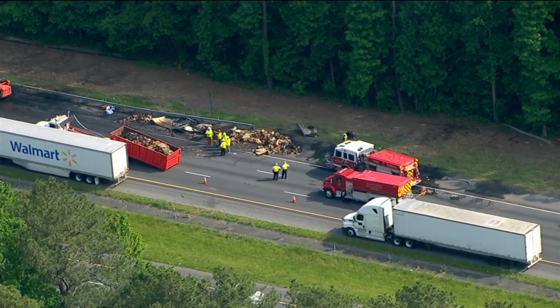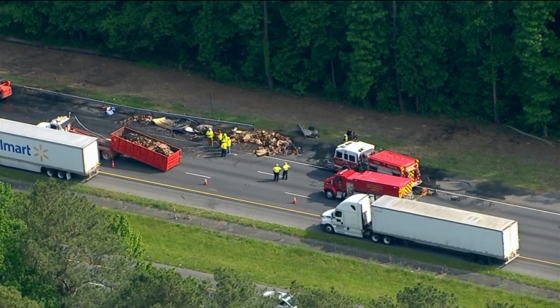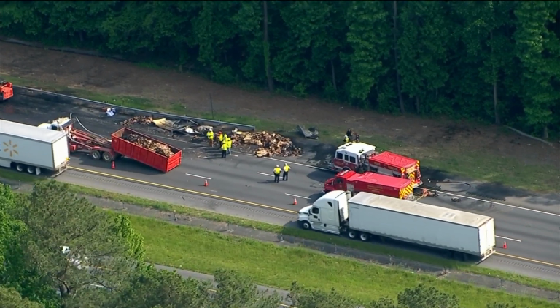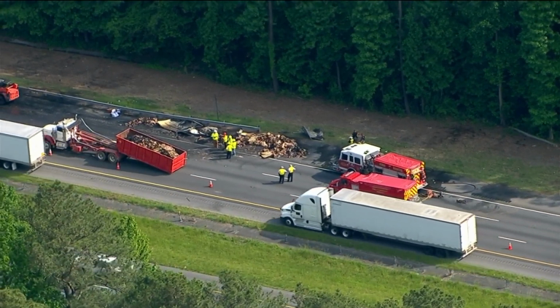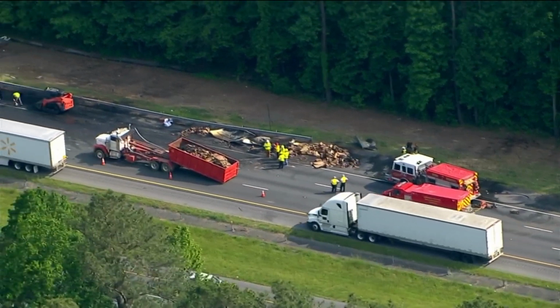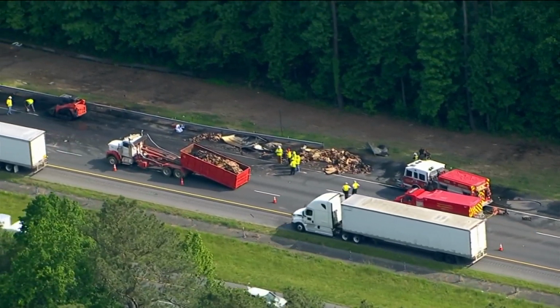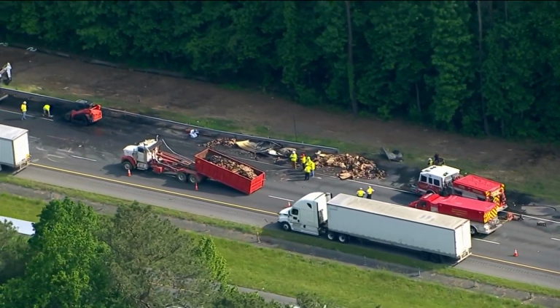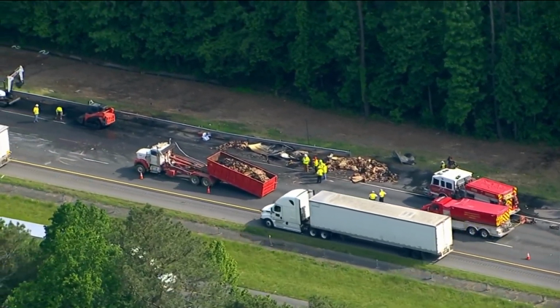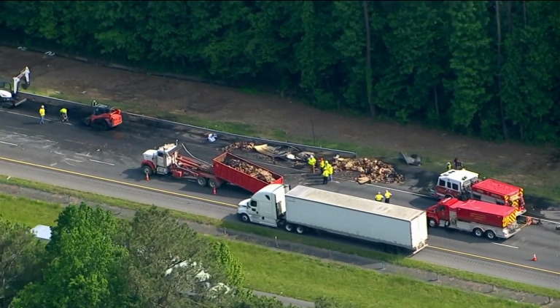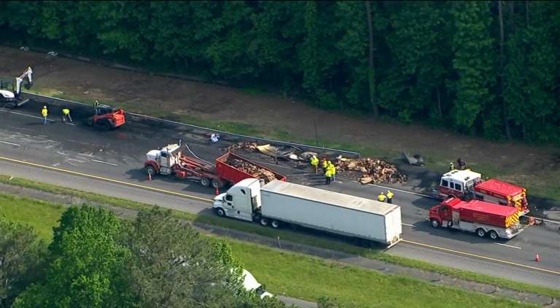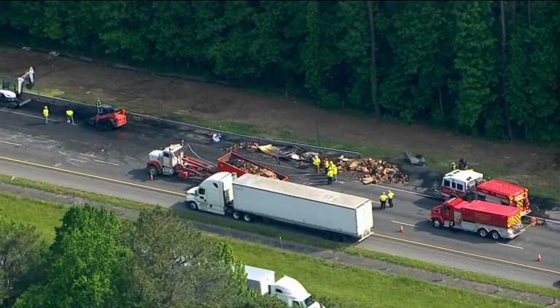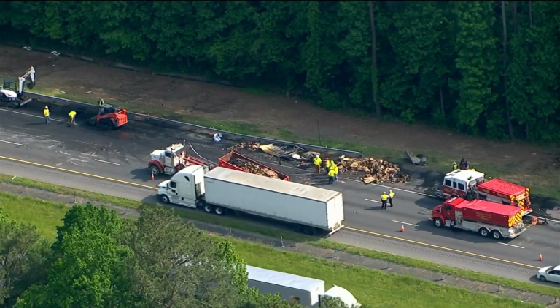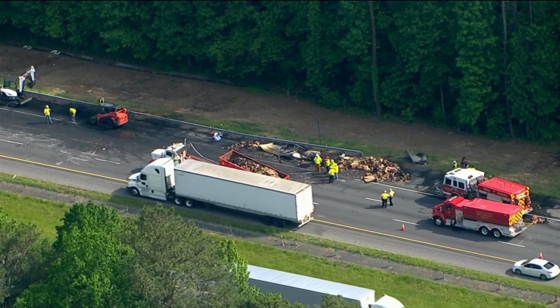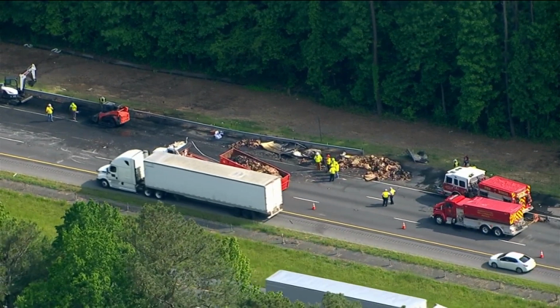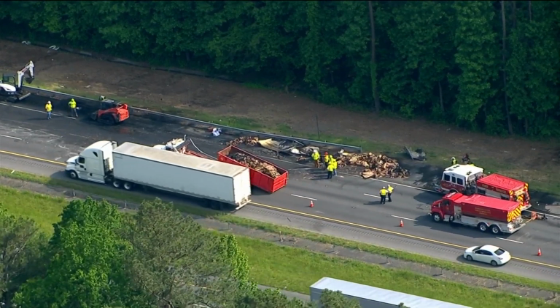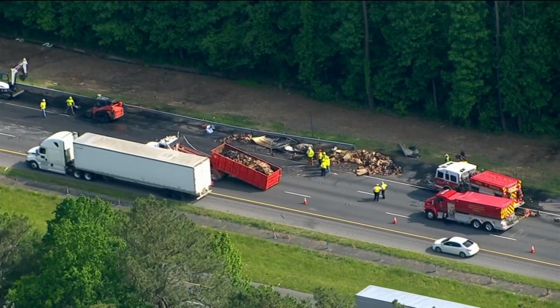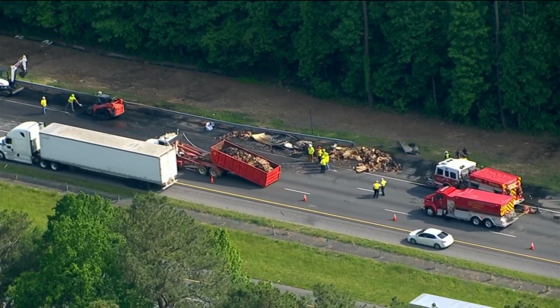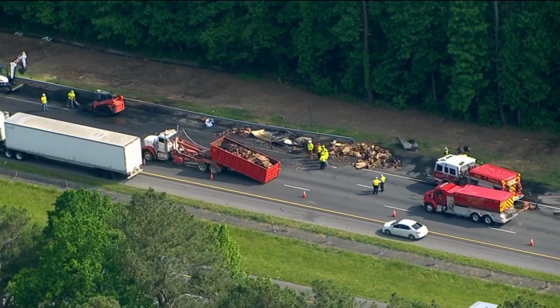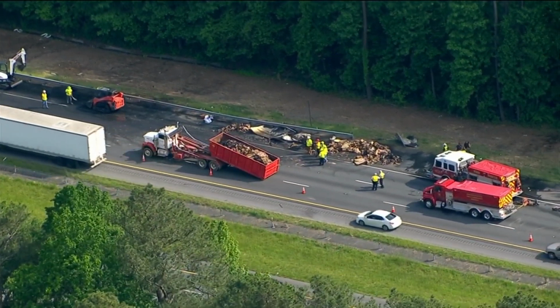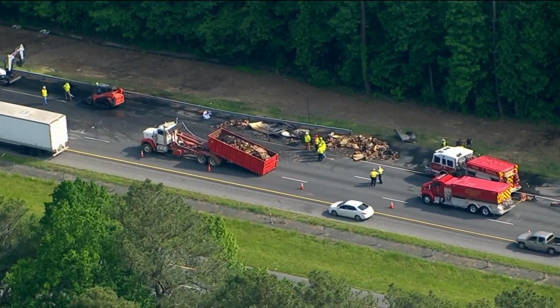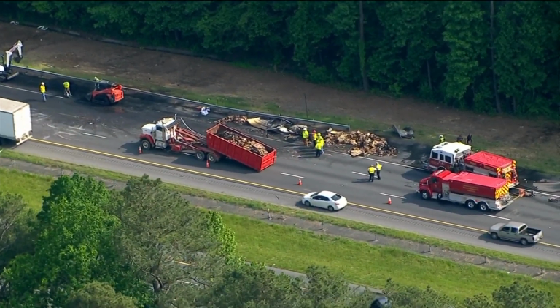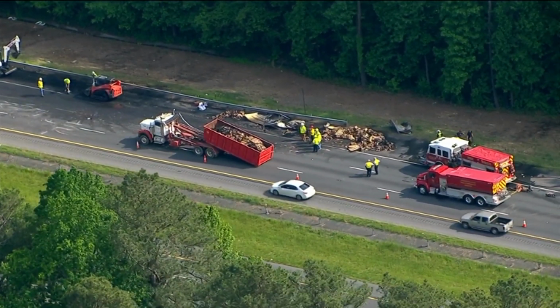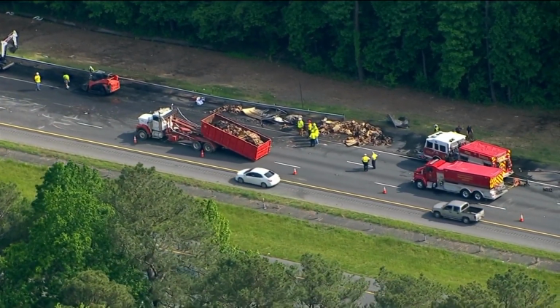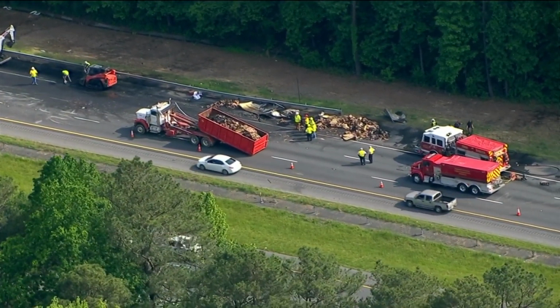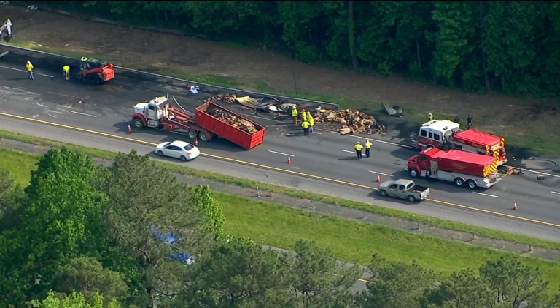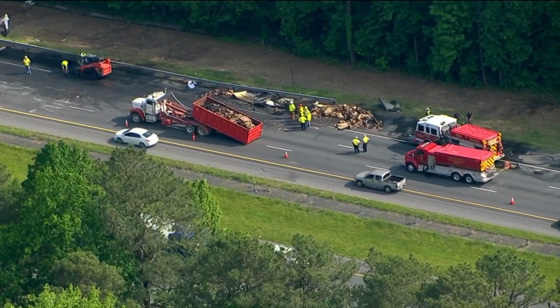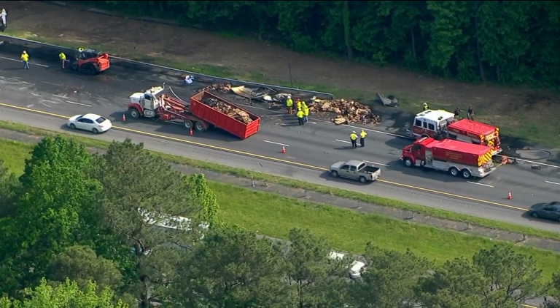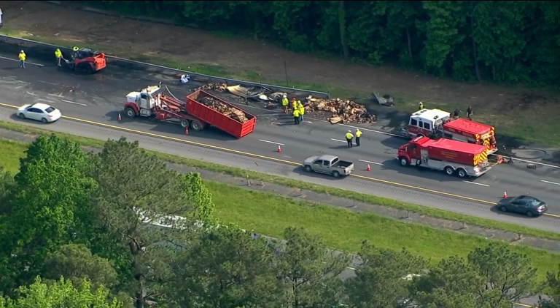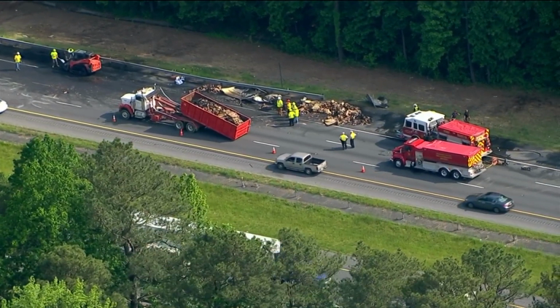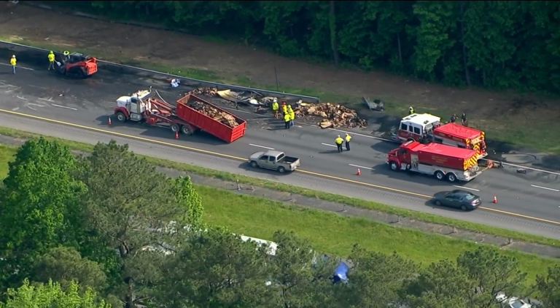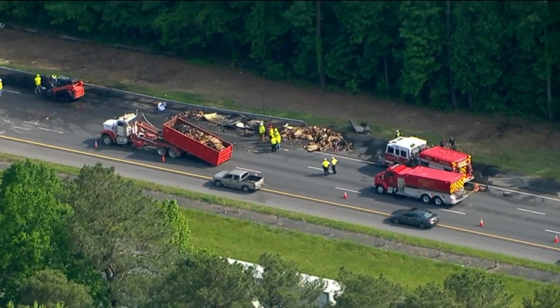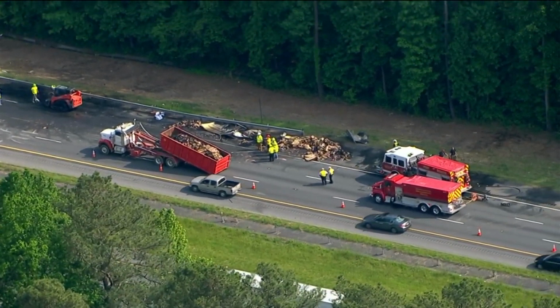Now I want you to notice where the traffic is flowing through there. One lane is open — they're having to drive on the shoulder. It is very slow through there, even with that one lane open. It looks like crews still have a while to go before they have everything cleared up.